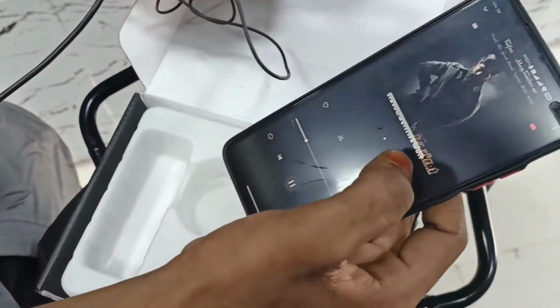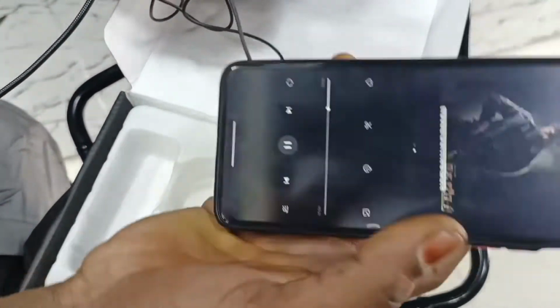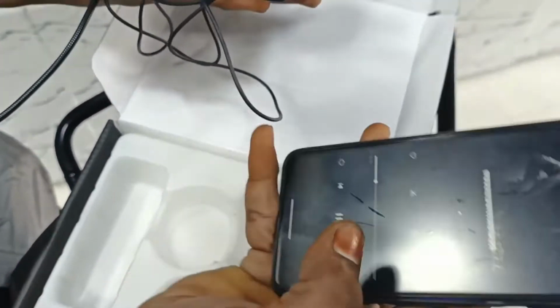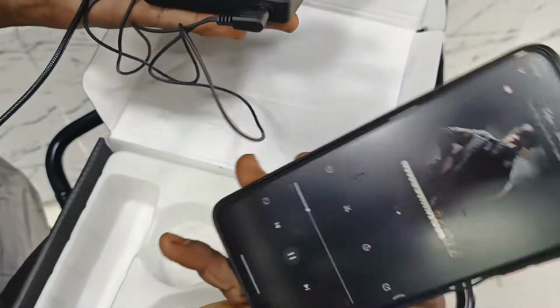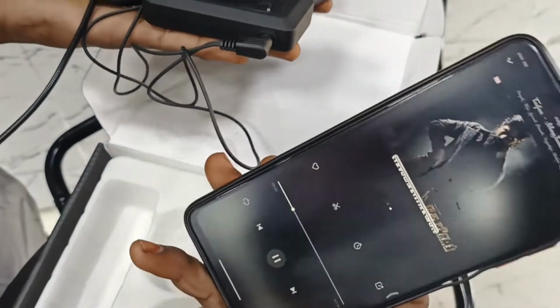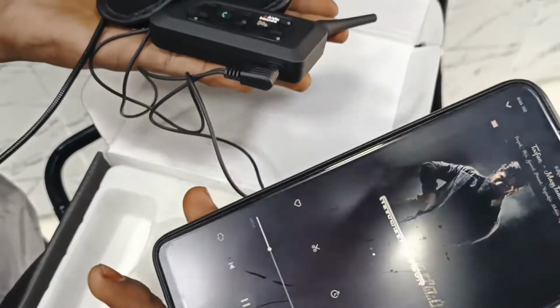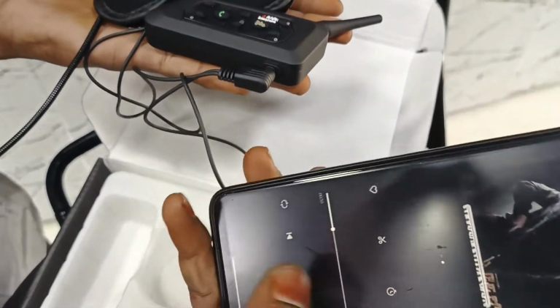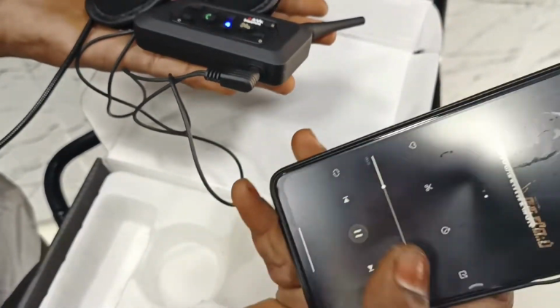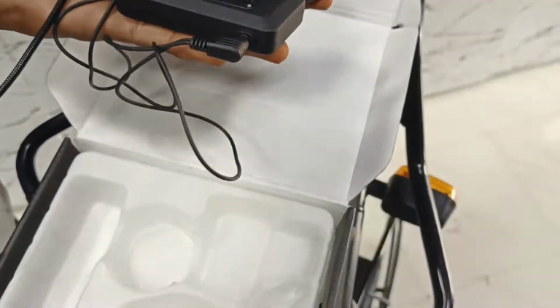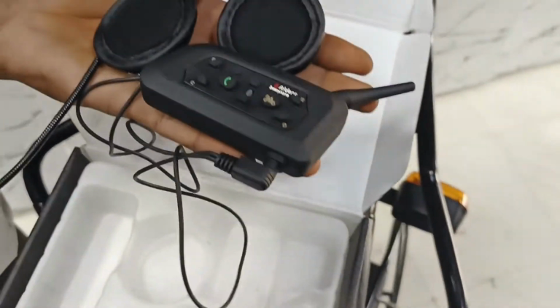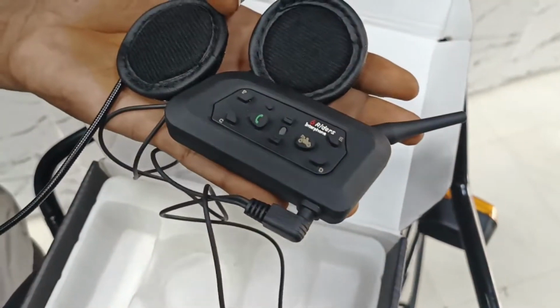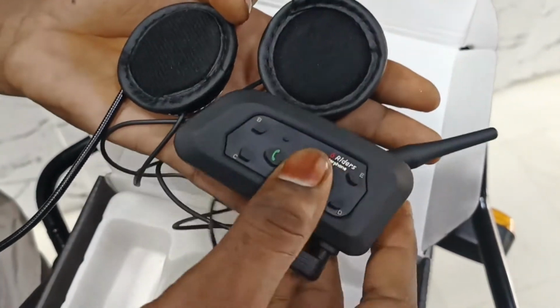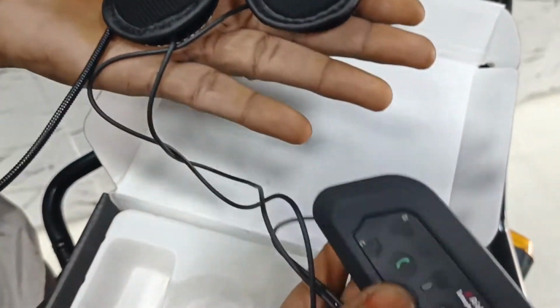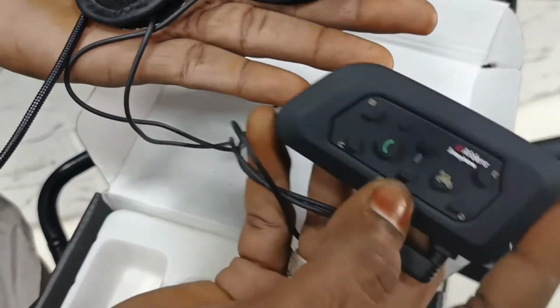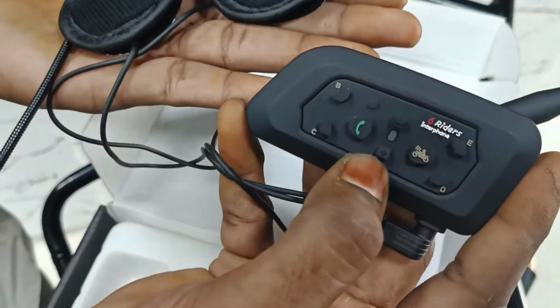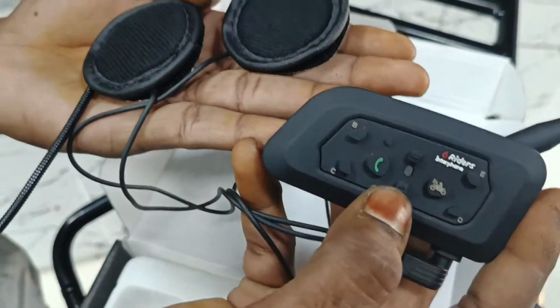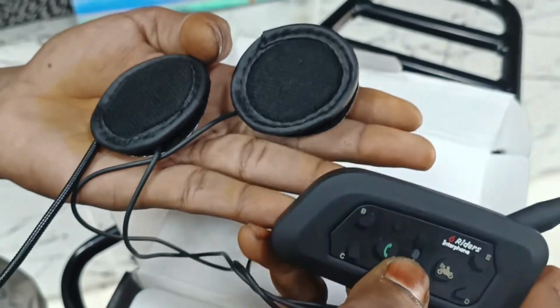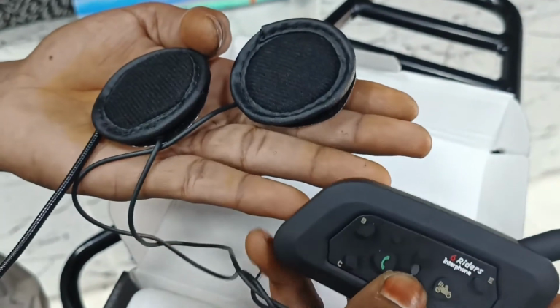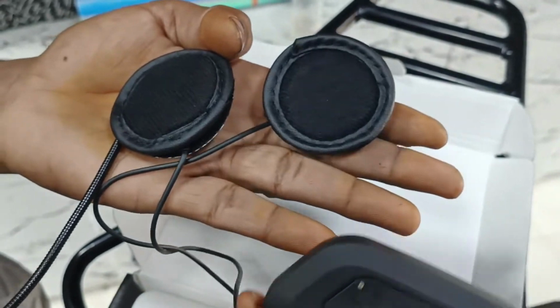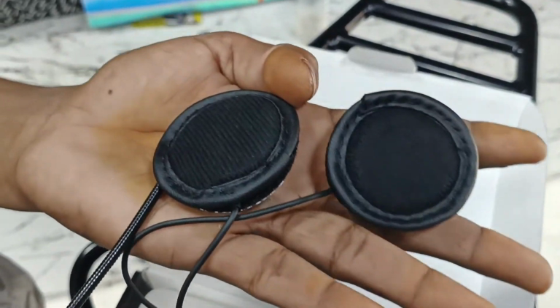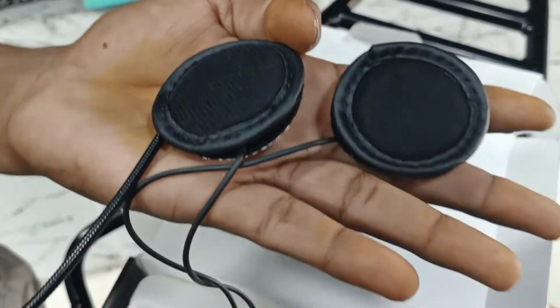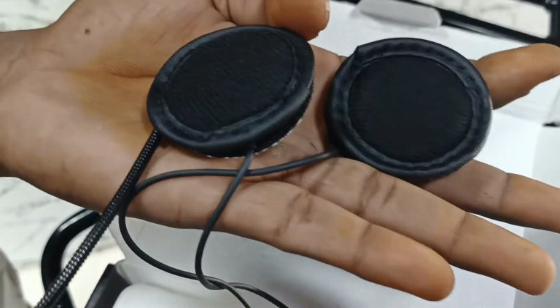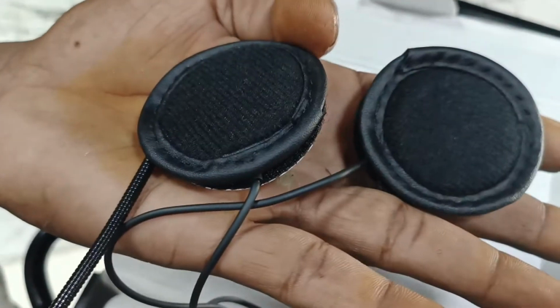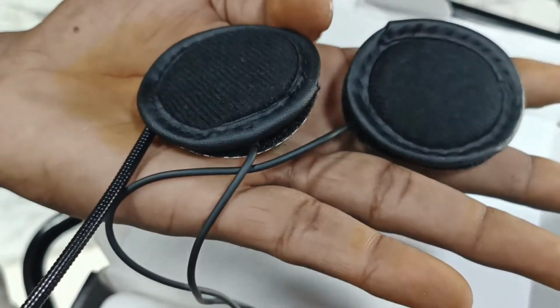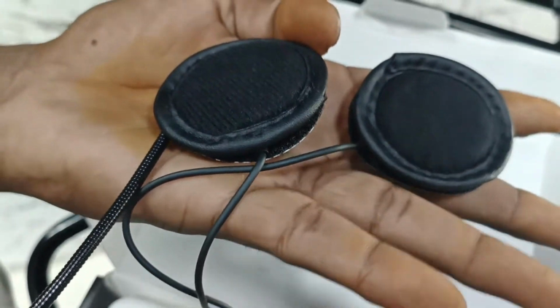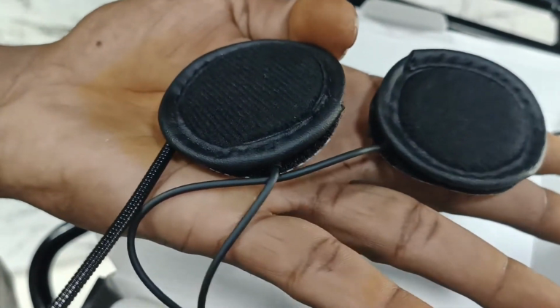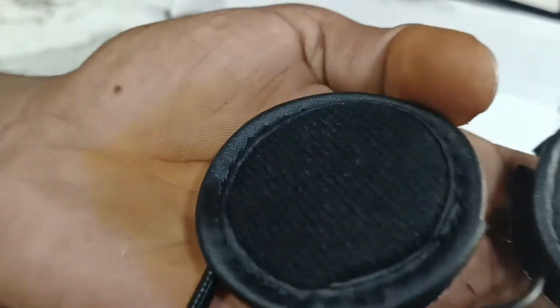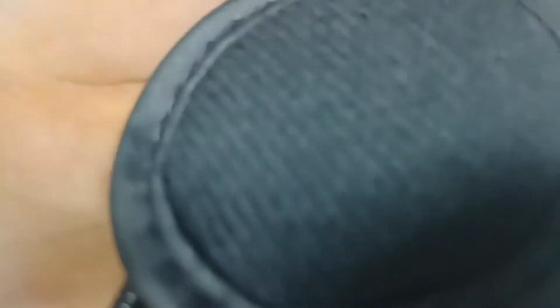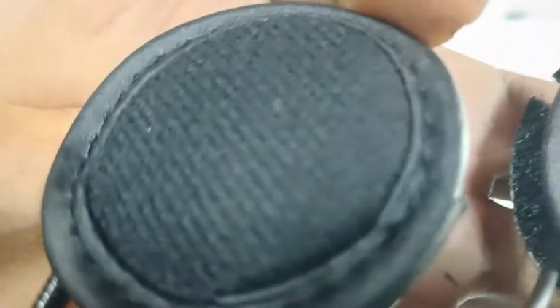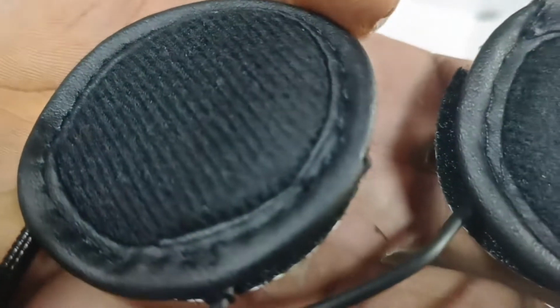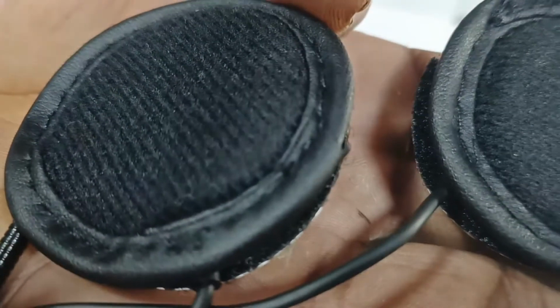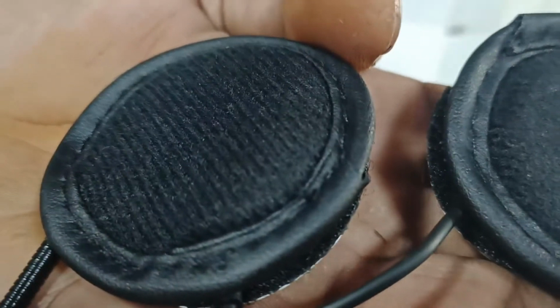We will play the KGF song. We will press the volume button. Now we can see how the sound is coming through the device.